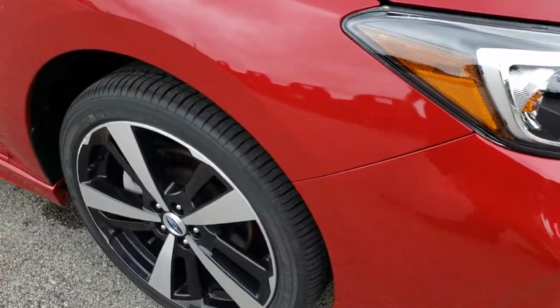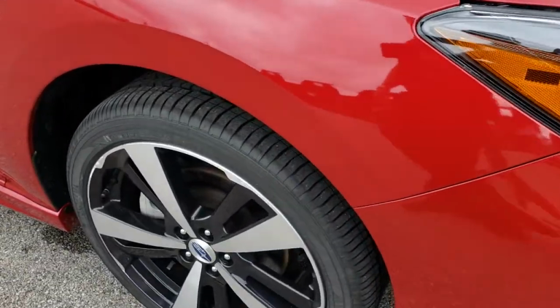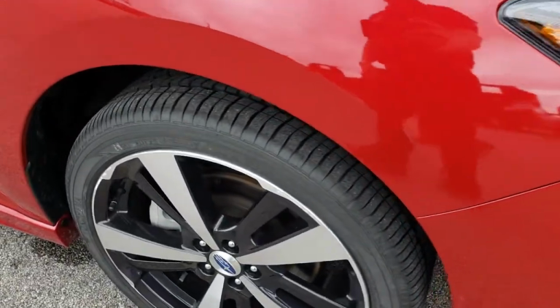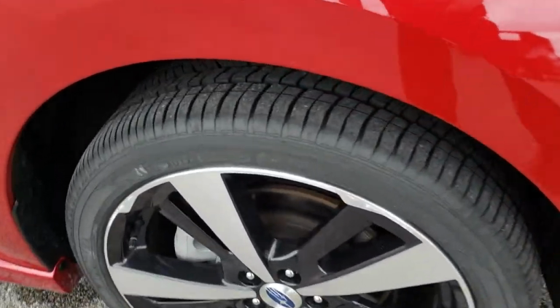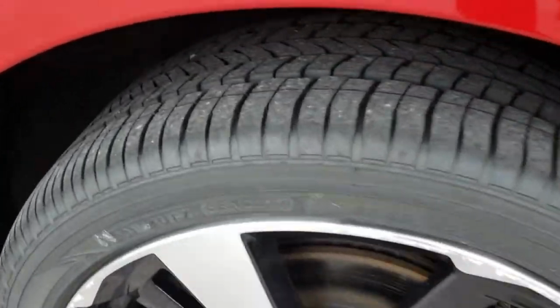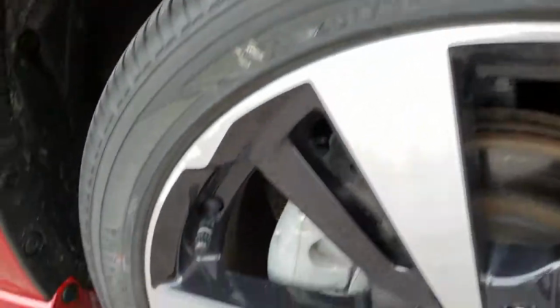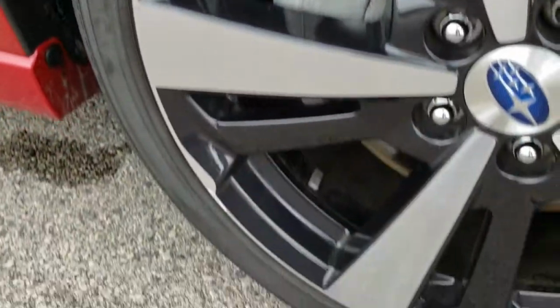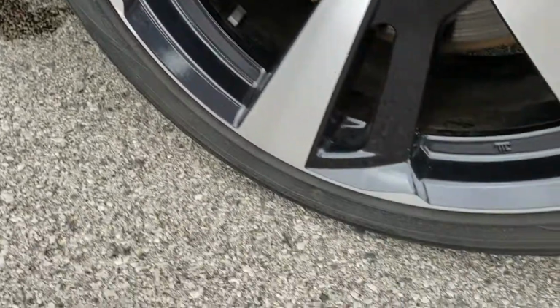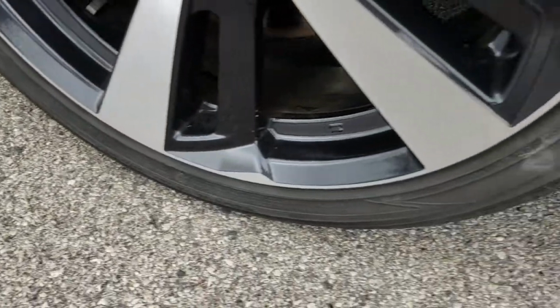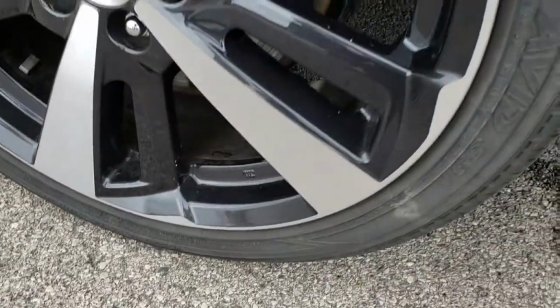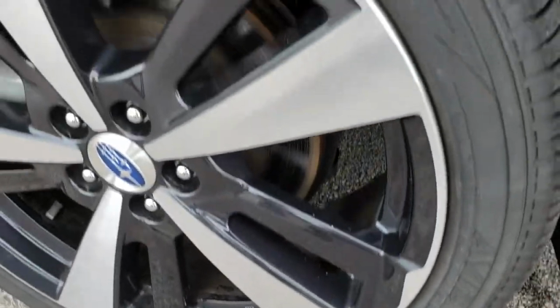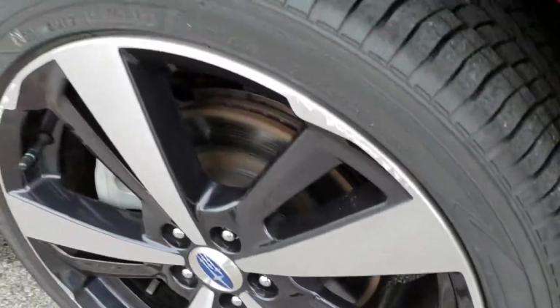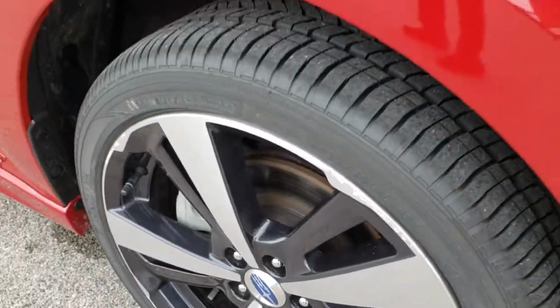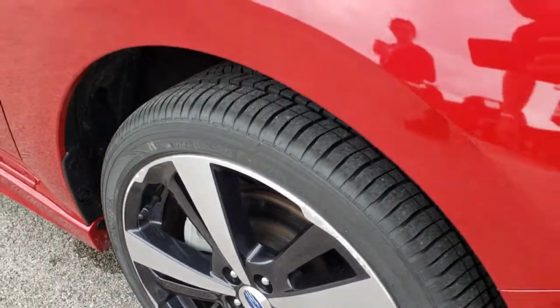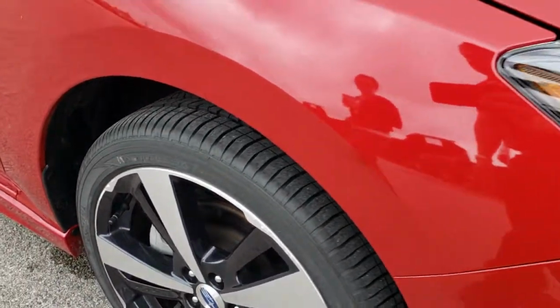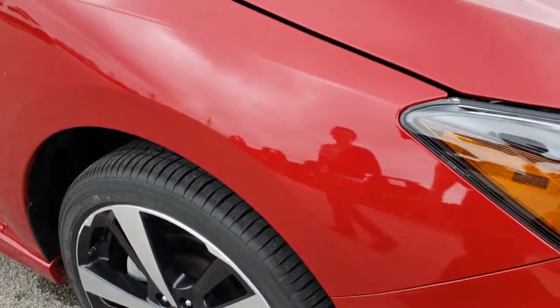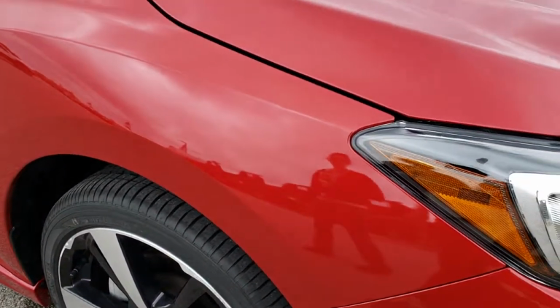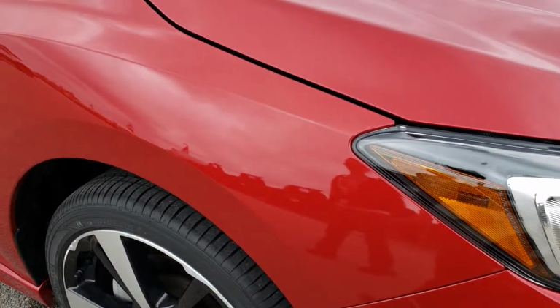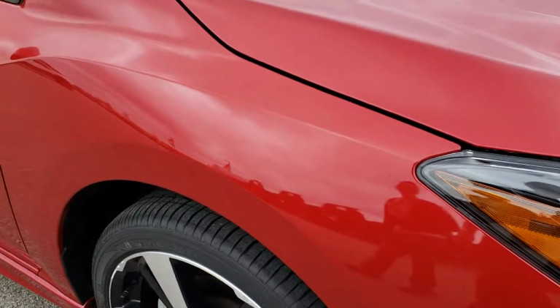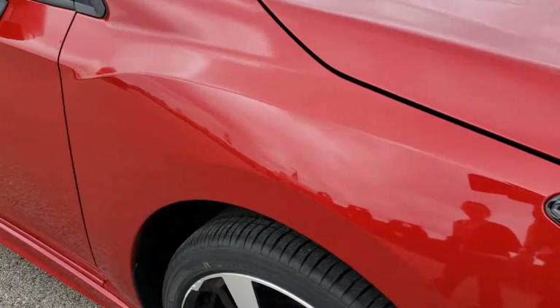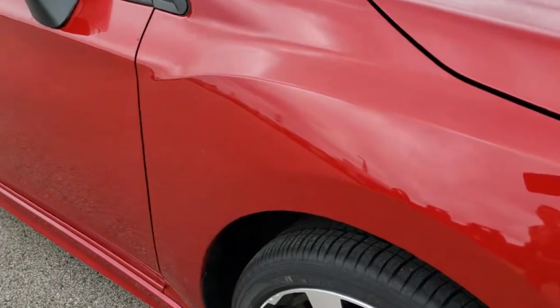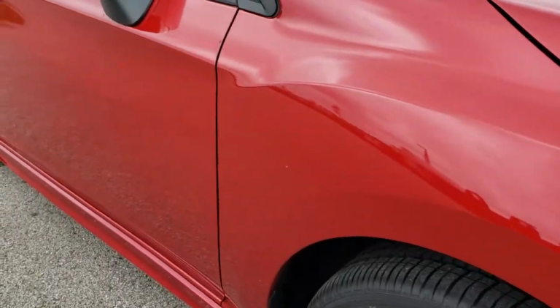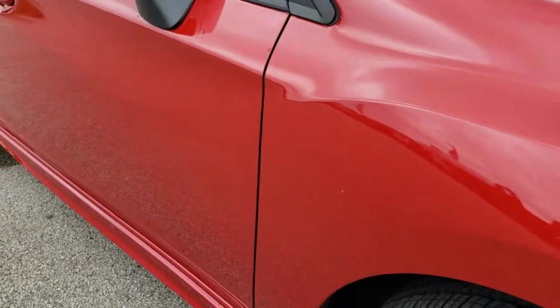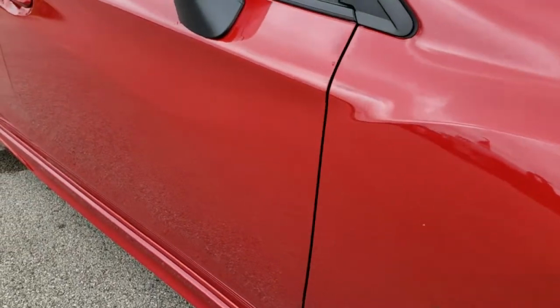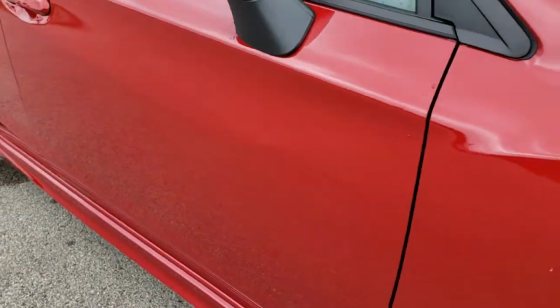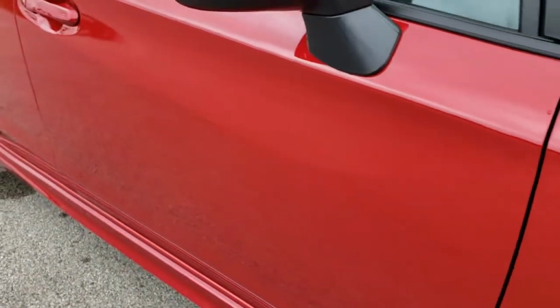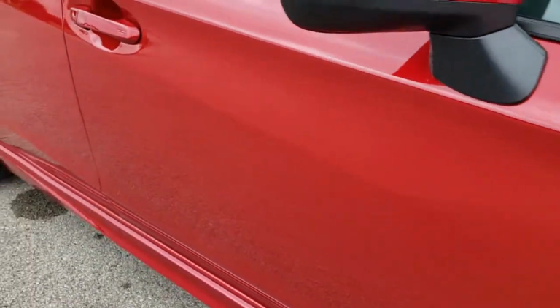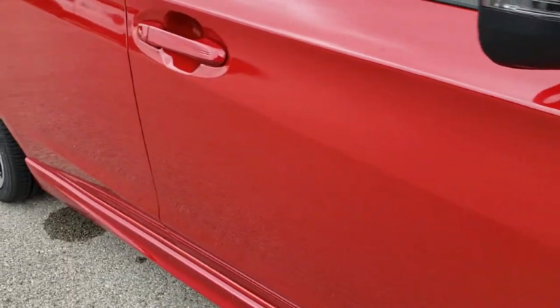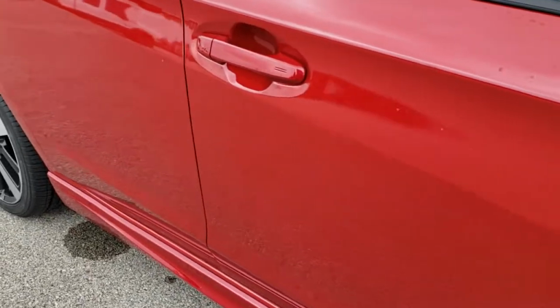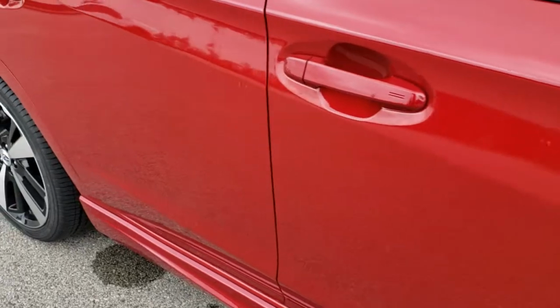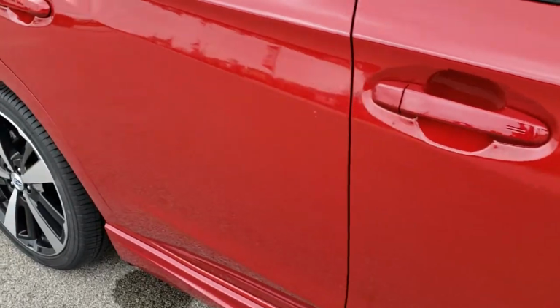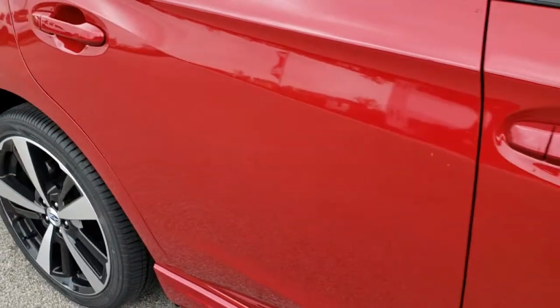Blacked out headlight bezels. Passenger rim is pretty clean — just a couple little scuffs, nothing major. And as we go down this side of the car you can see just how clean the body is, how reflective and mirror-like that paint is.